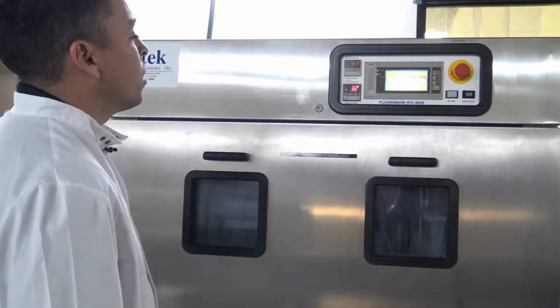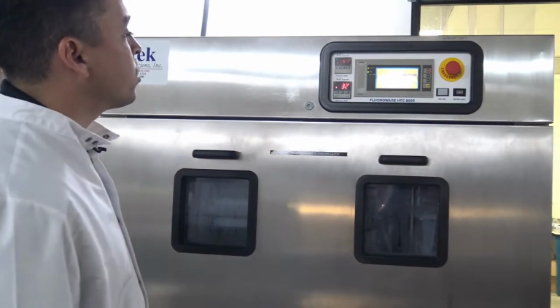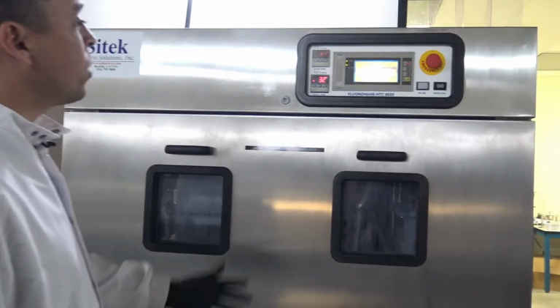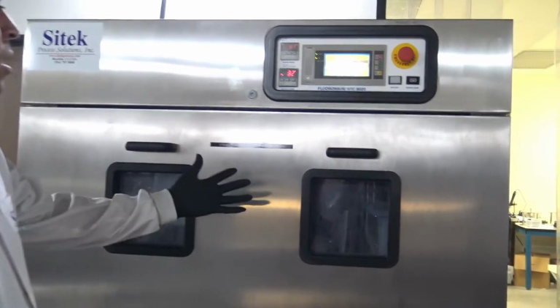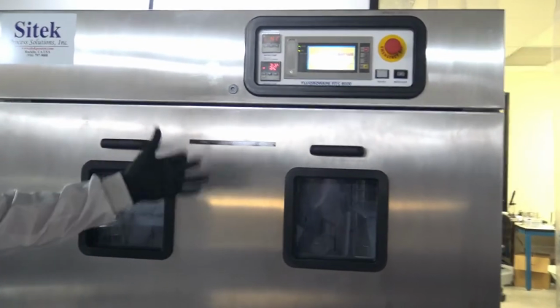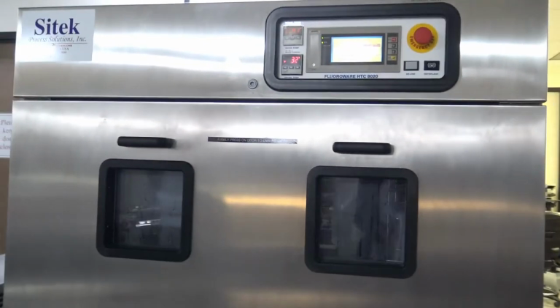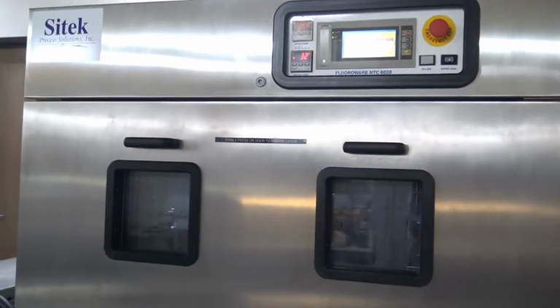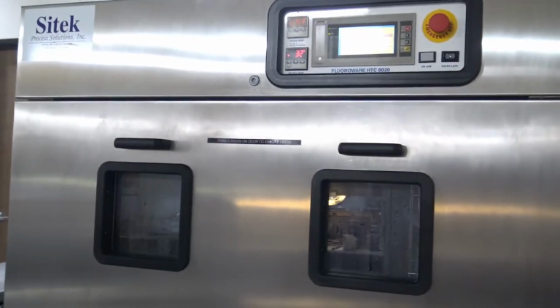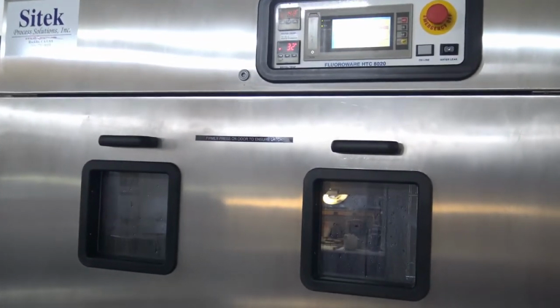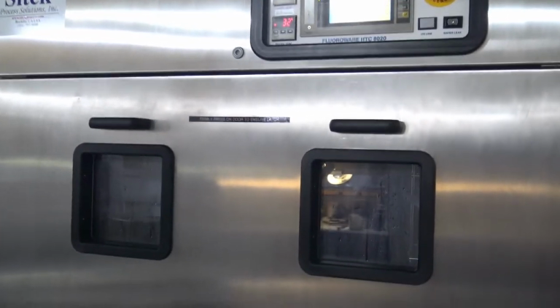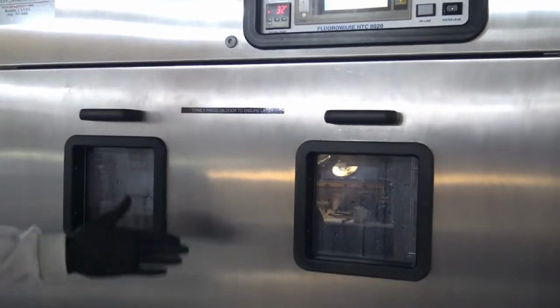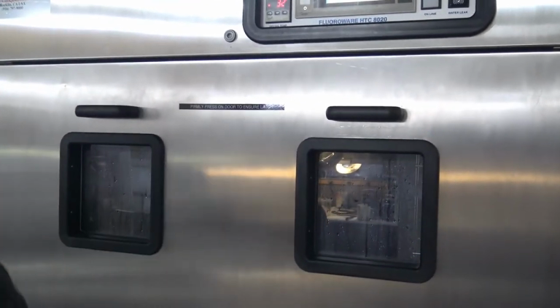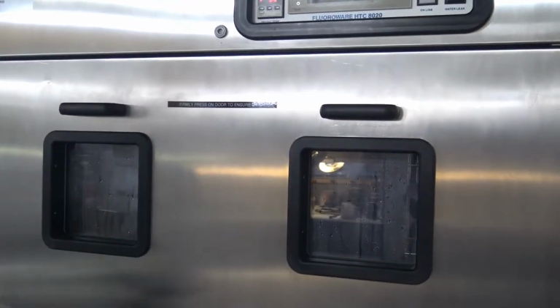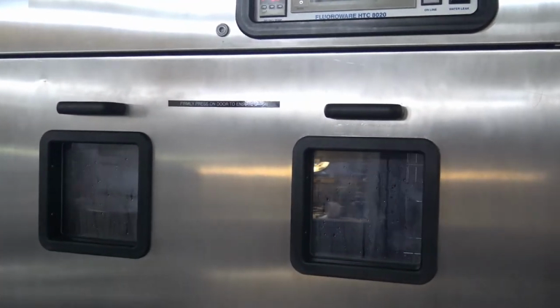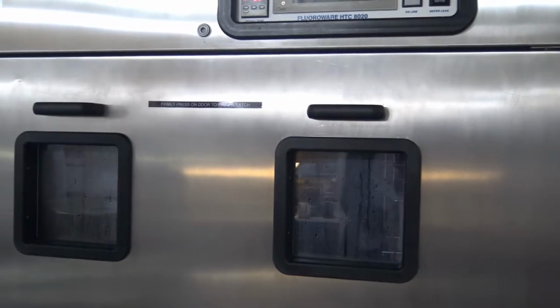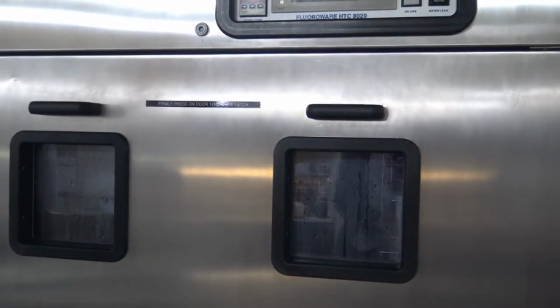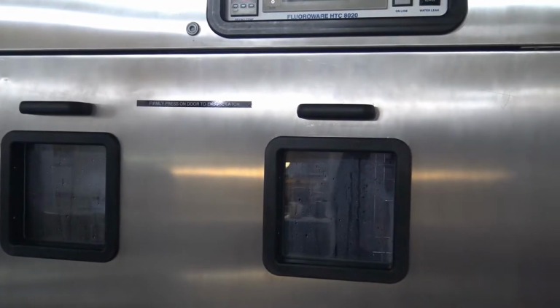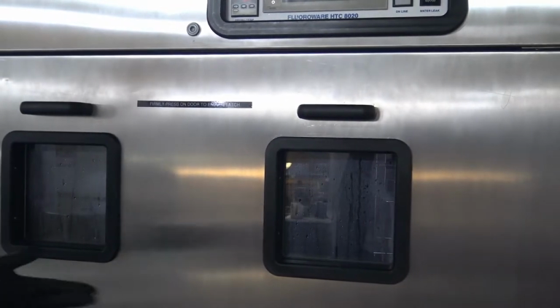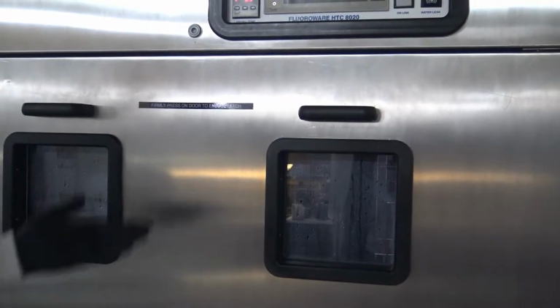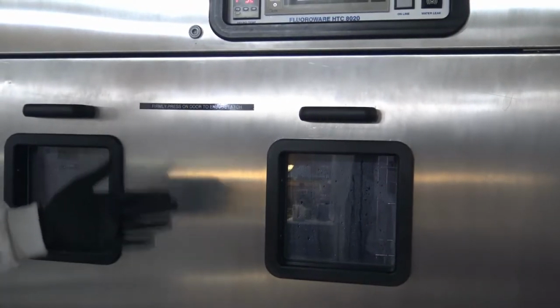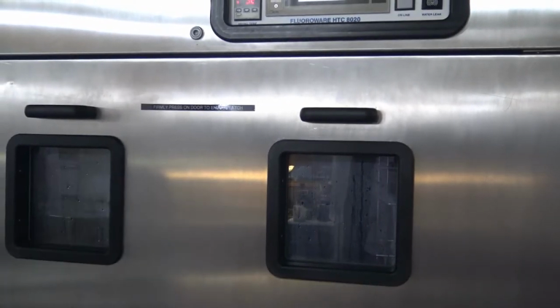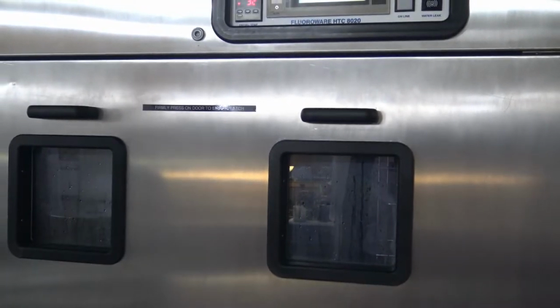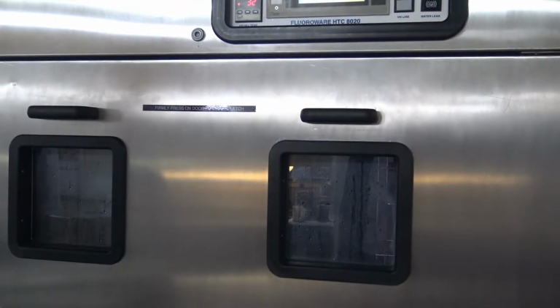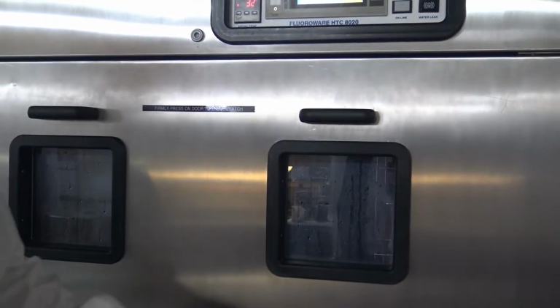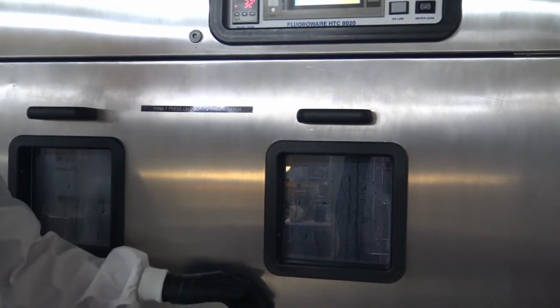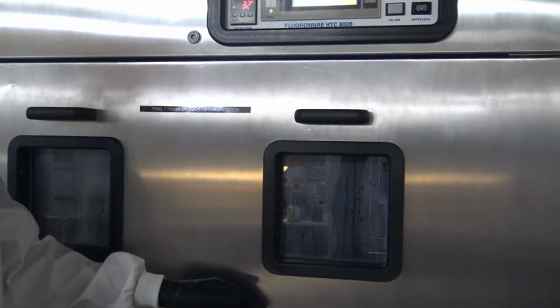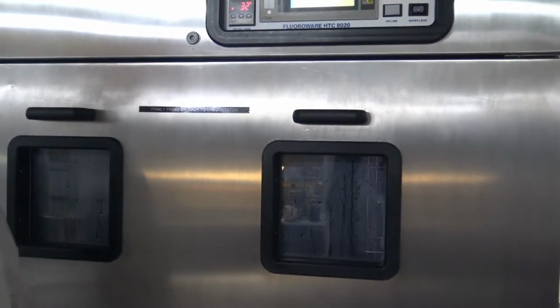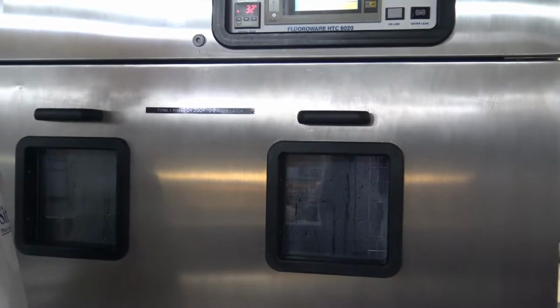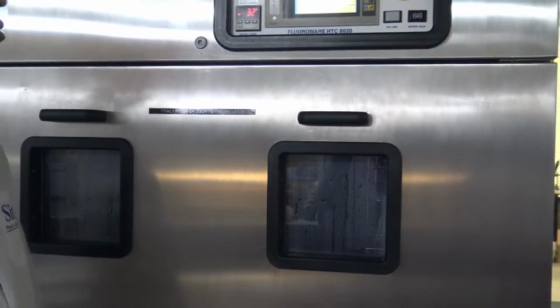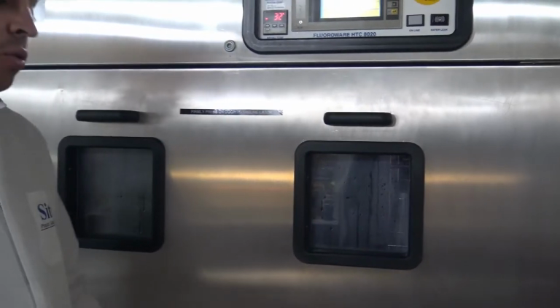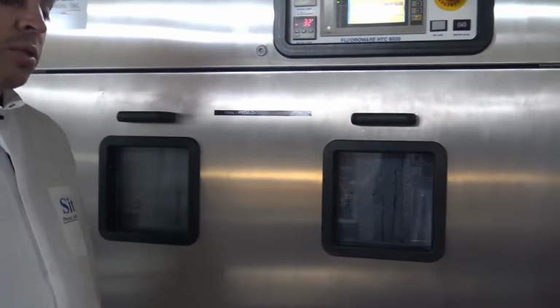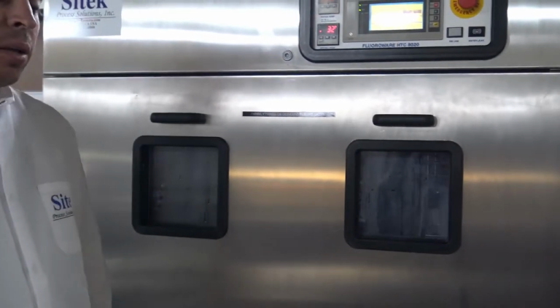We have a 20 second drain right there. So now we drain the reservoir, we're refilling with DI water, and we'll be going through the same exact step again.